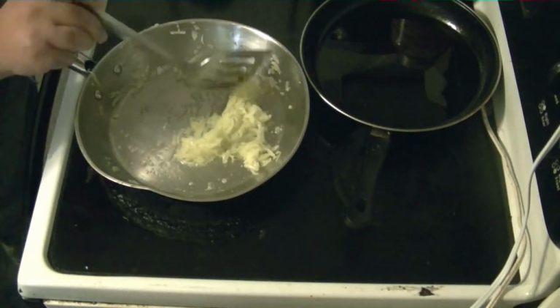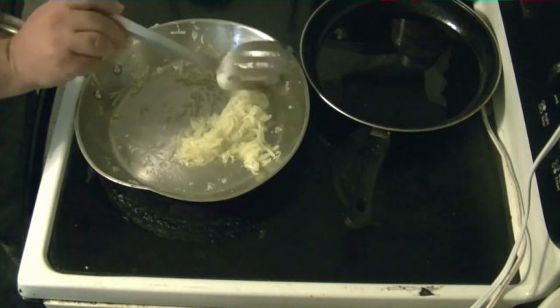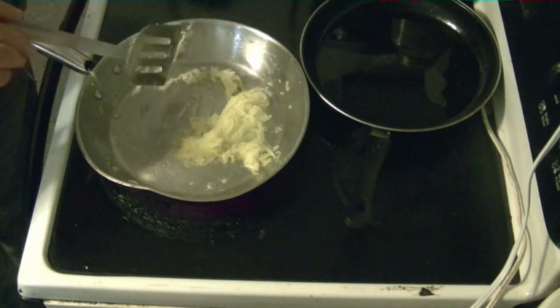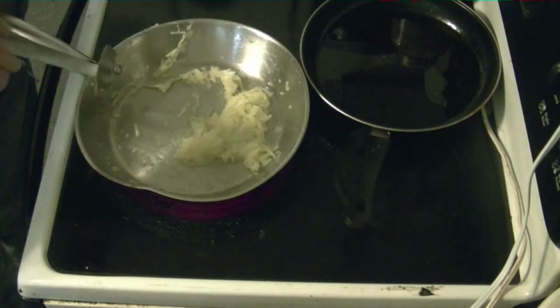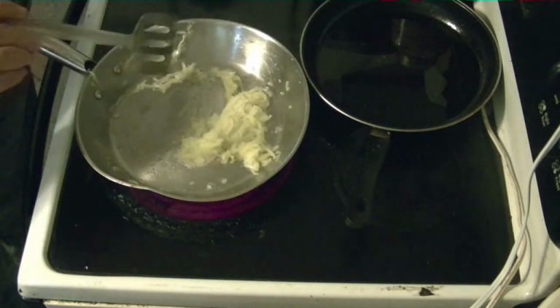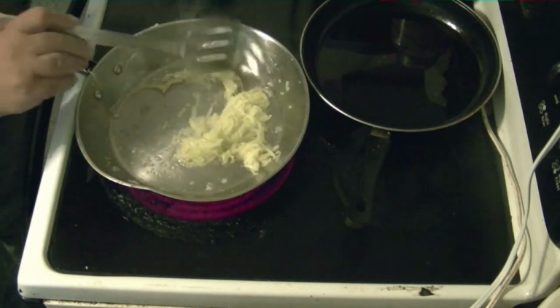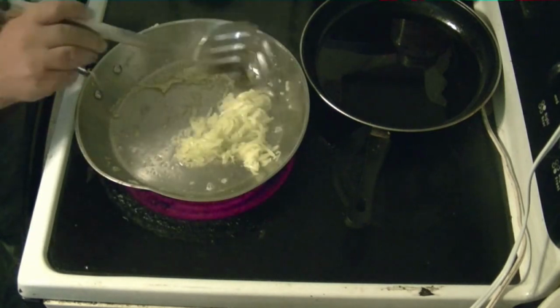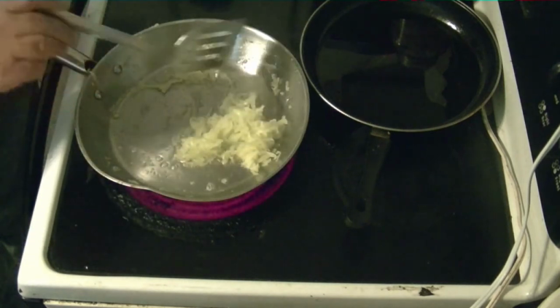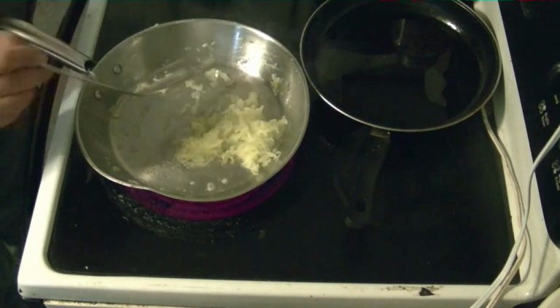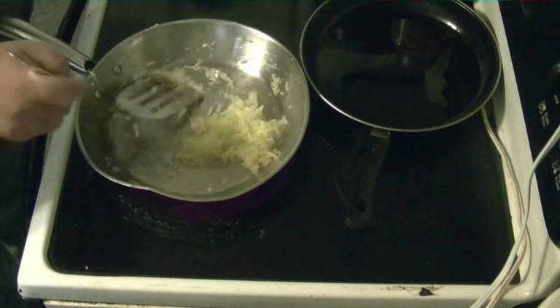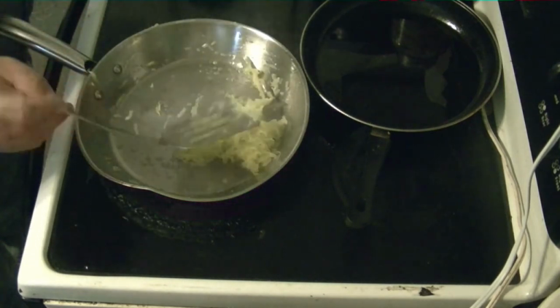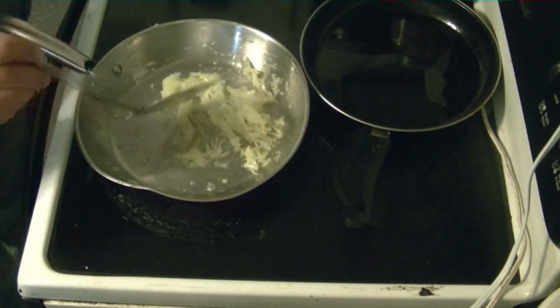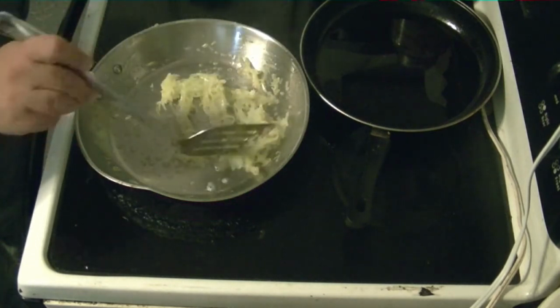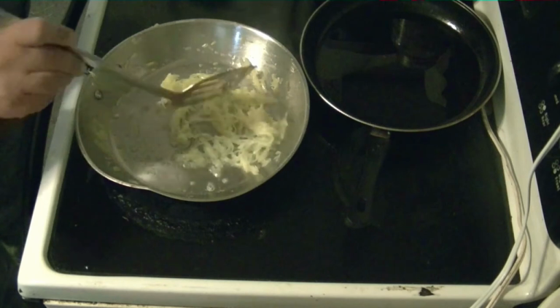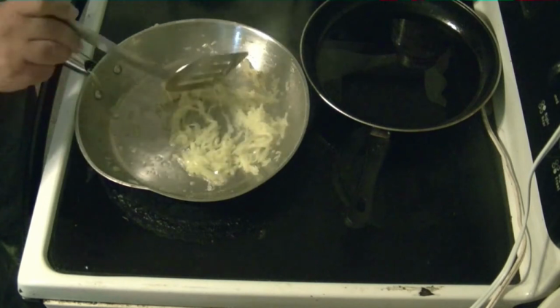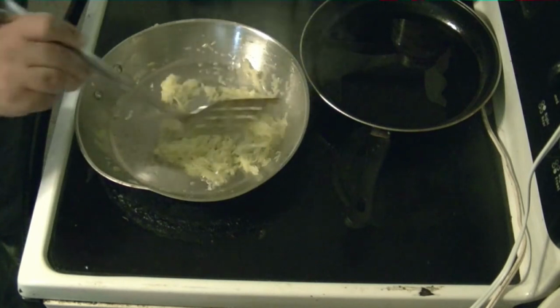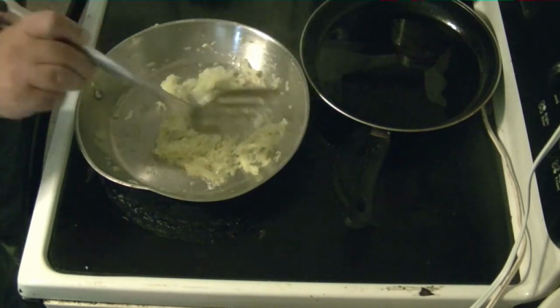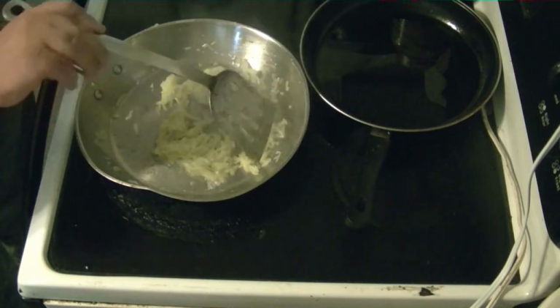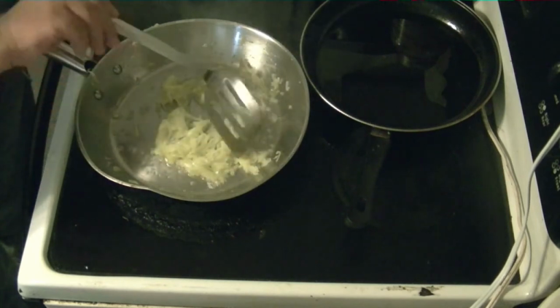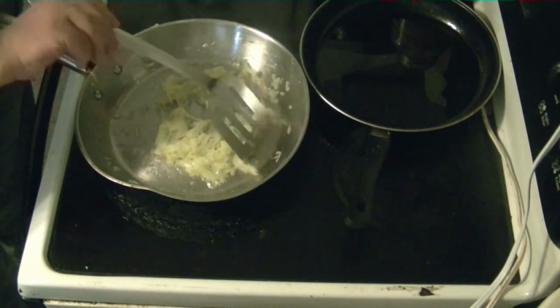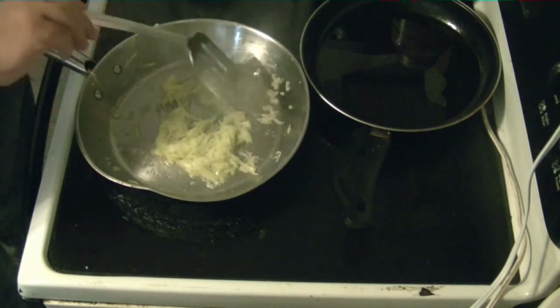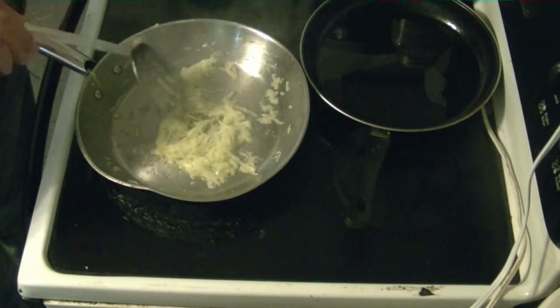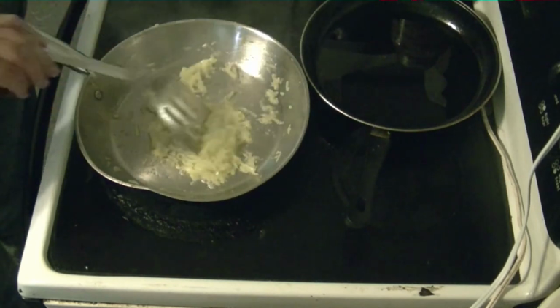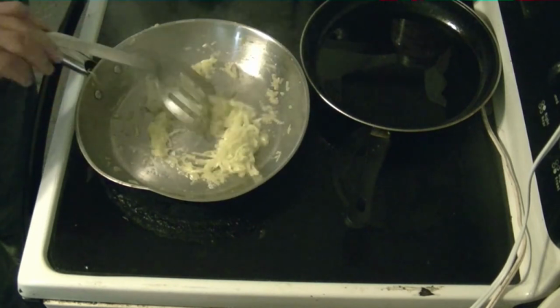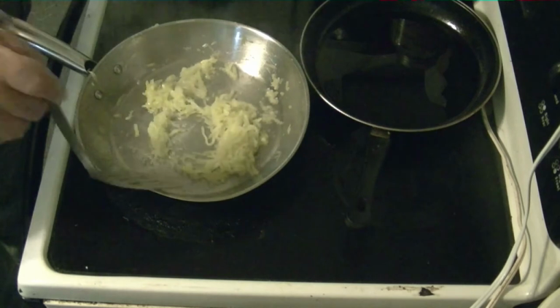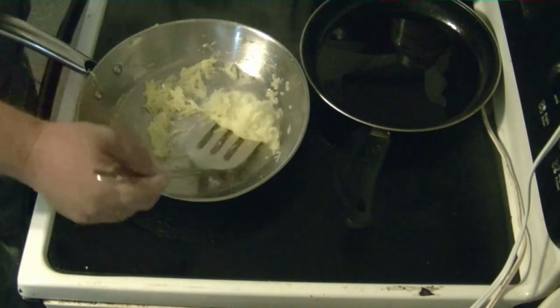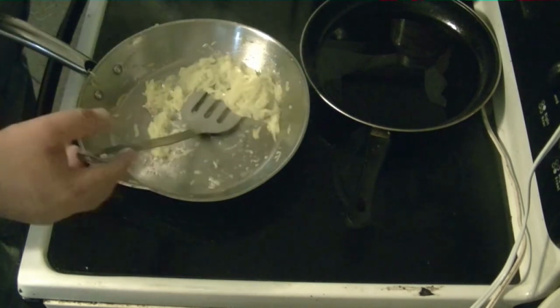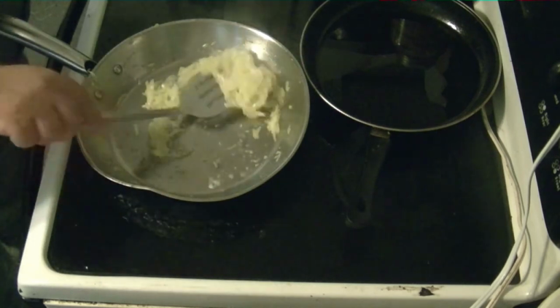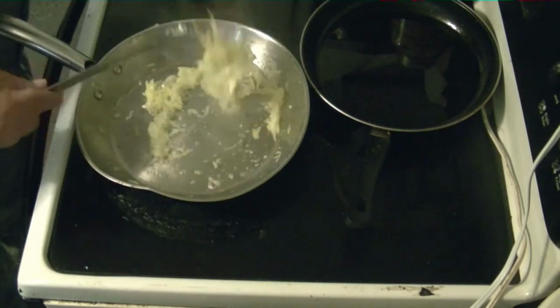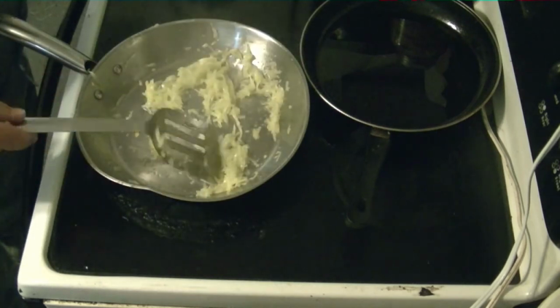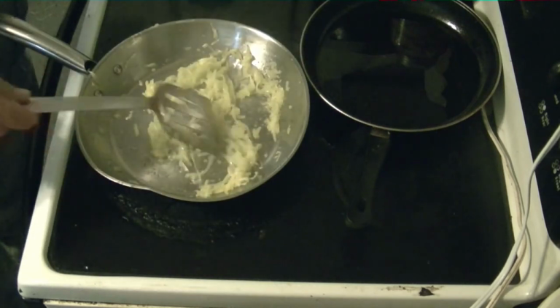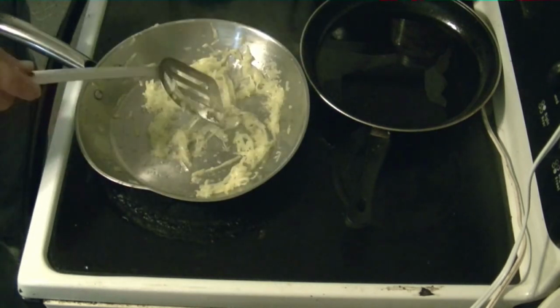As you do this, make sure you keep cleaning the sides of the pan off. You'll start noticing that some of the tiniest pieces will start browning on you — that's about the time you're ready for the sauce.